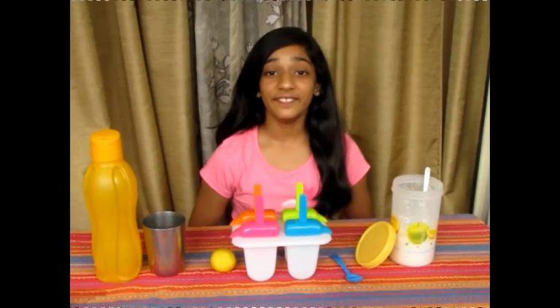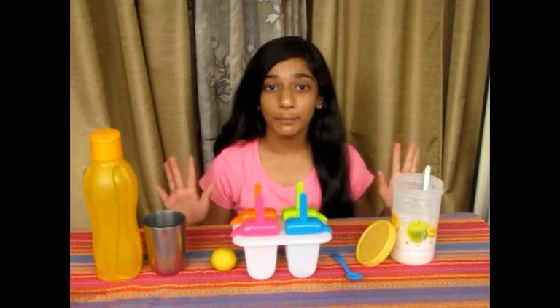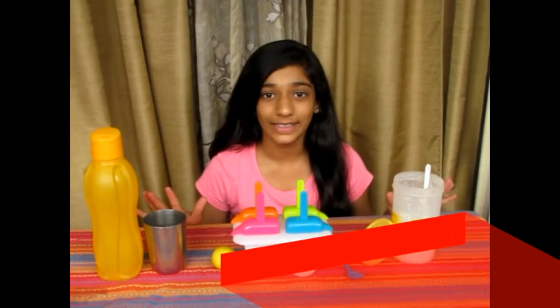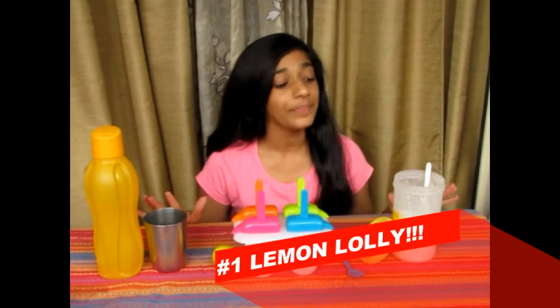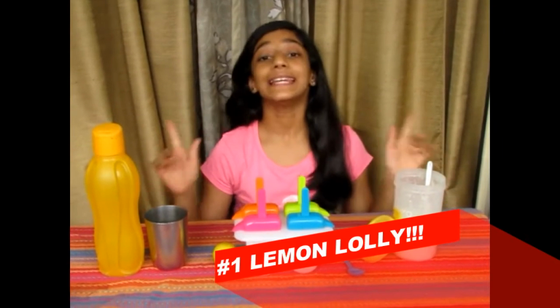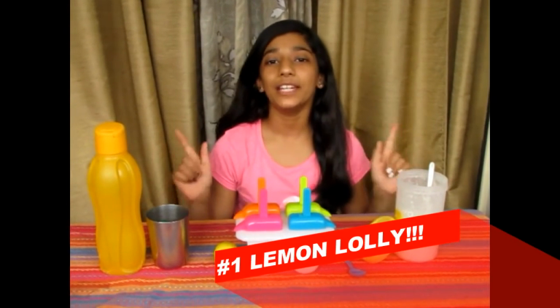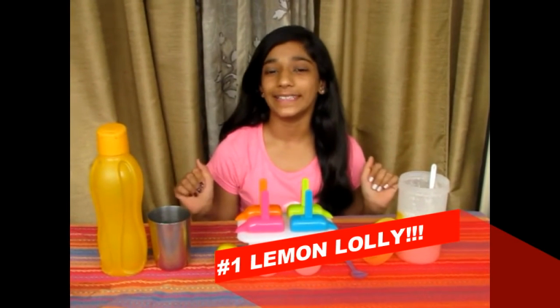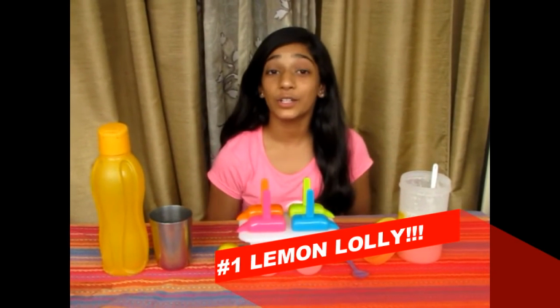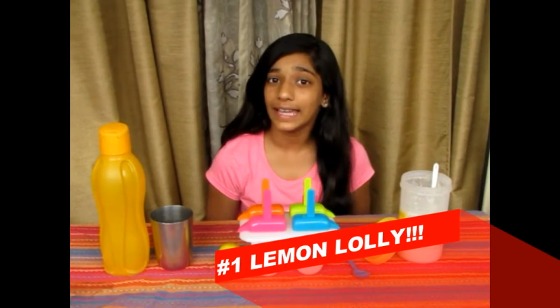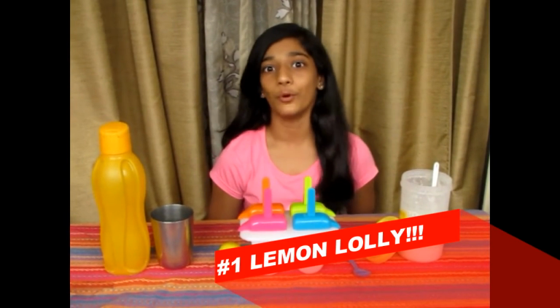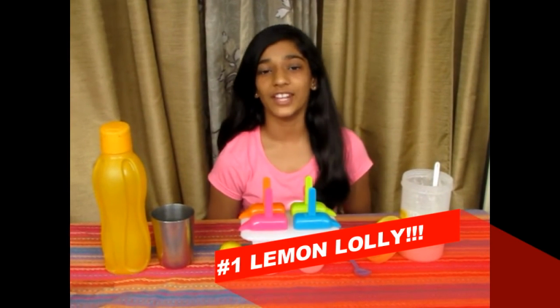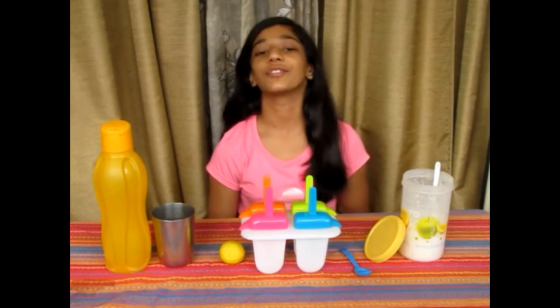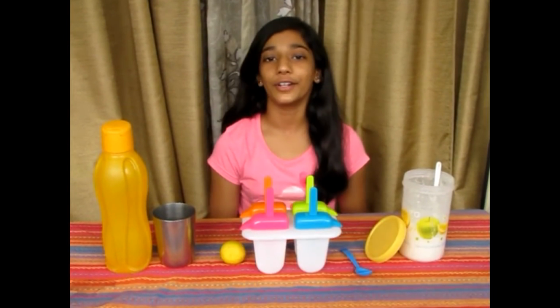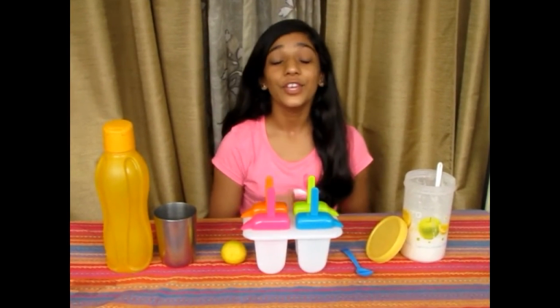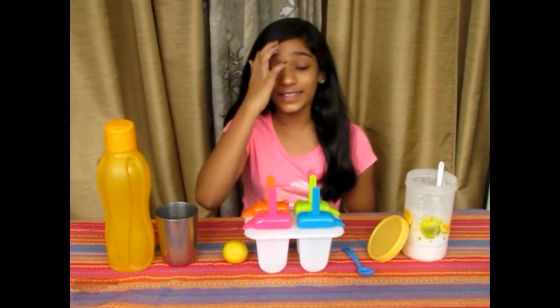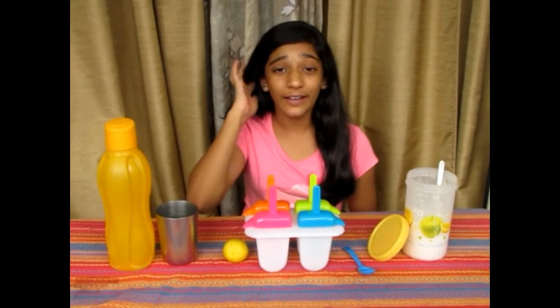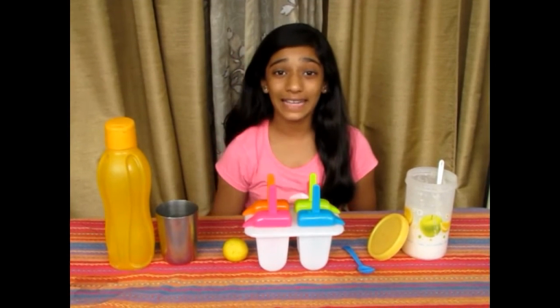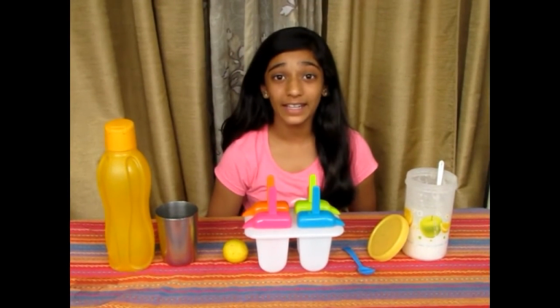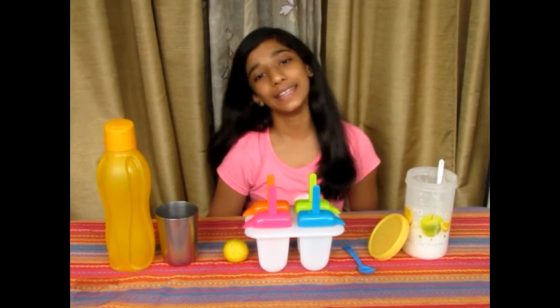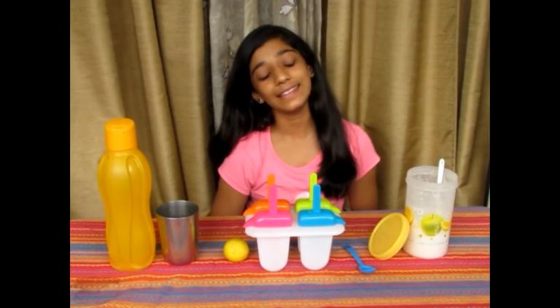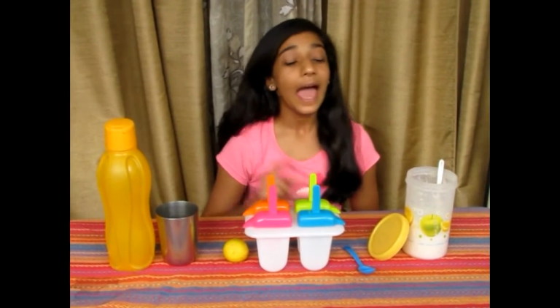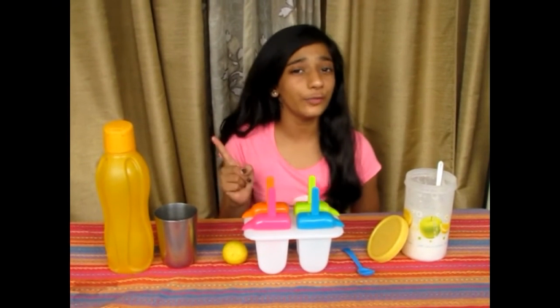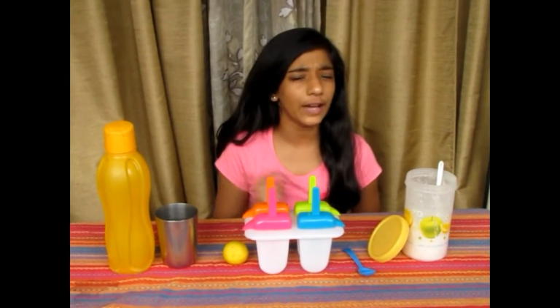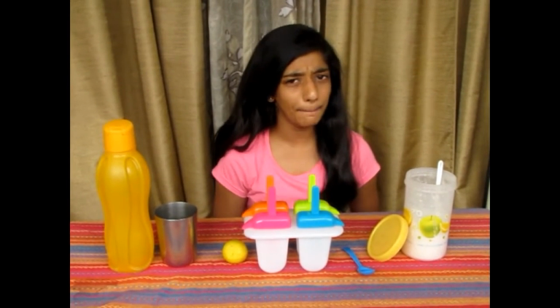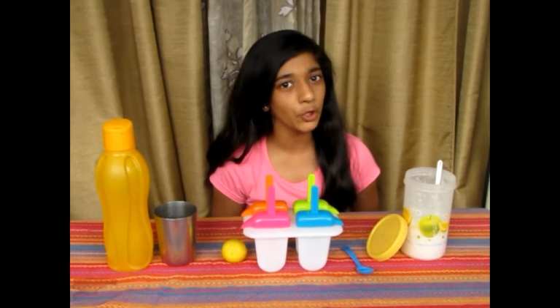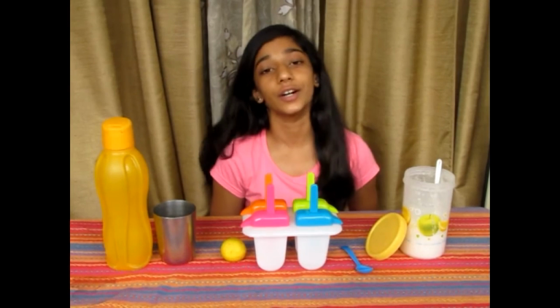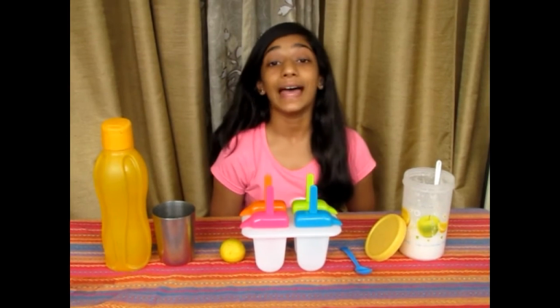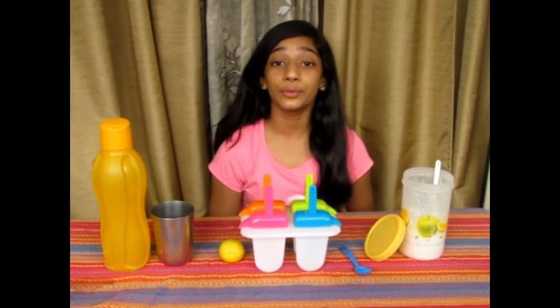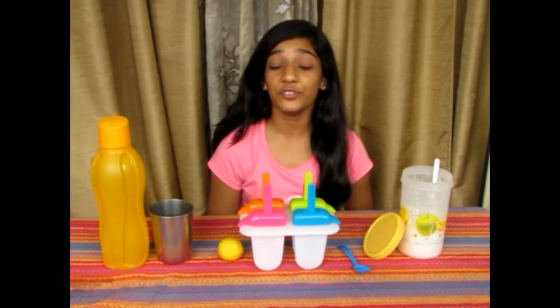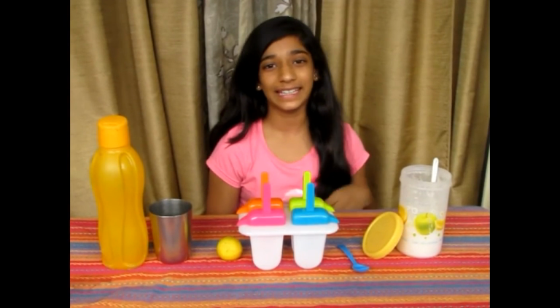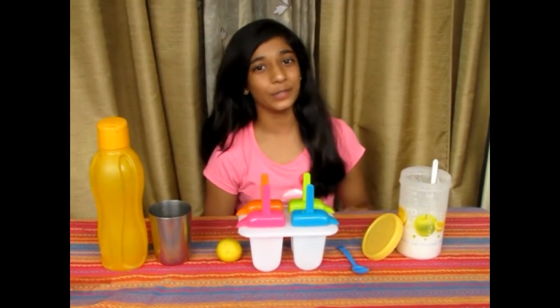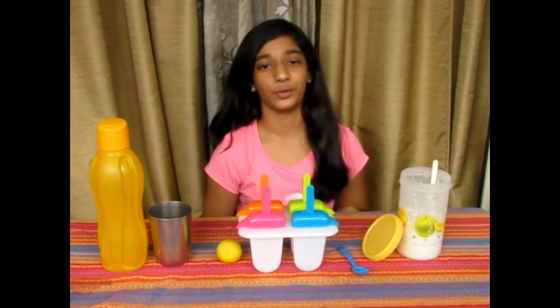The first type of lolly is the lemon lolly — the quickest and most refreshing one. For this you have to make lemonade to taste, and don't forget to add a bit more sugar as the sweetness of sugar decreases when frozen.